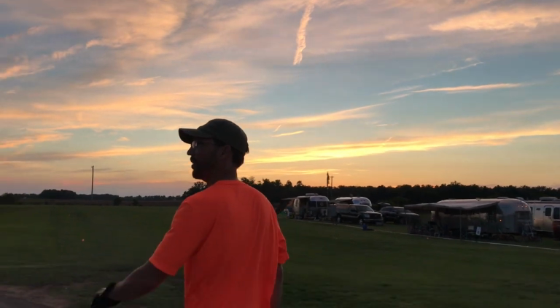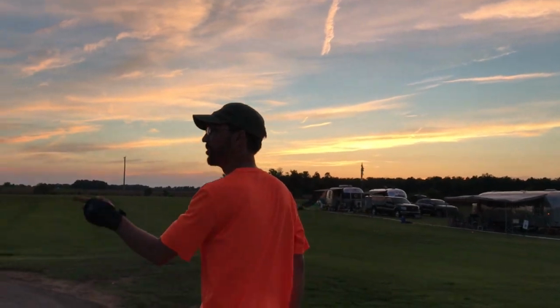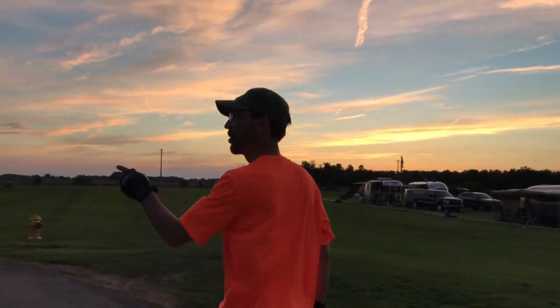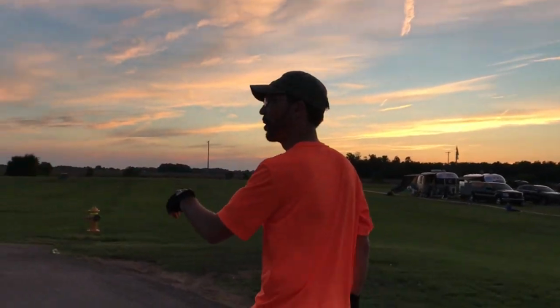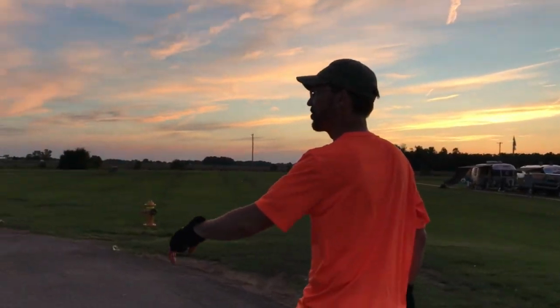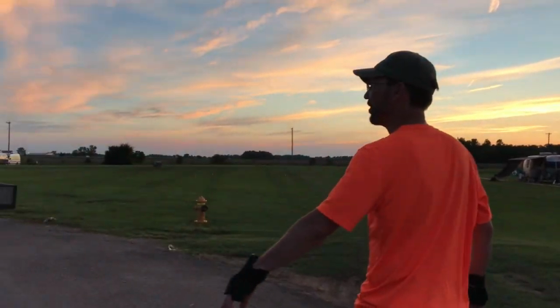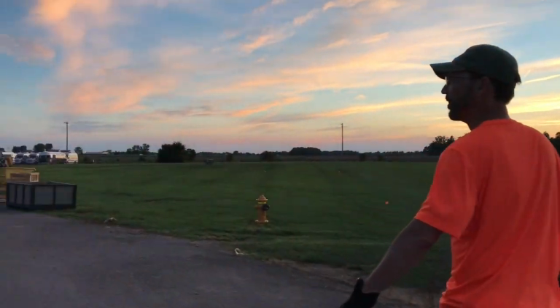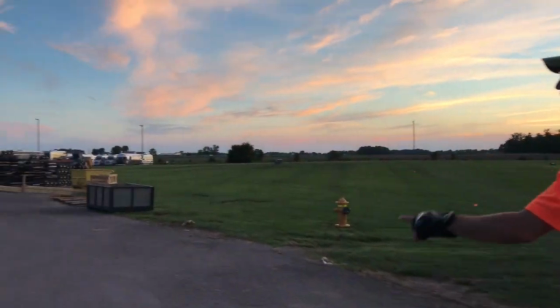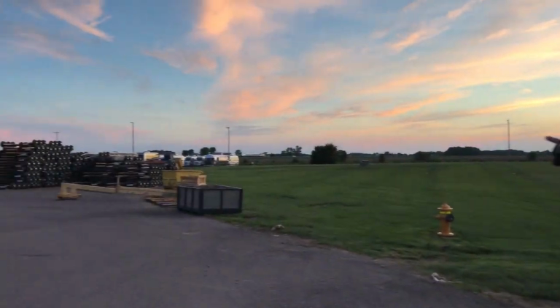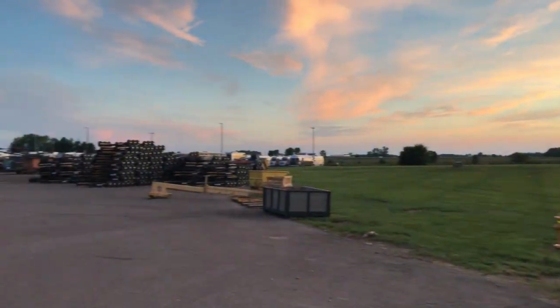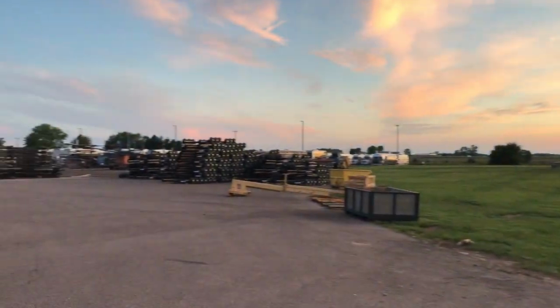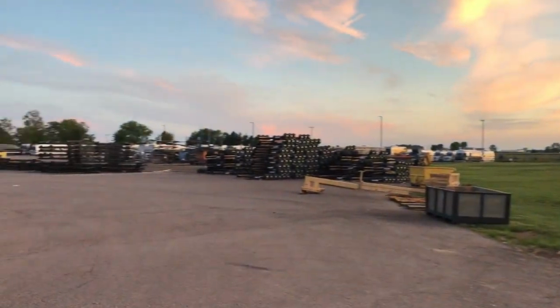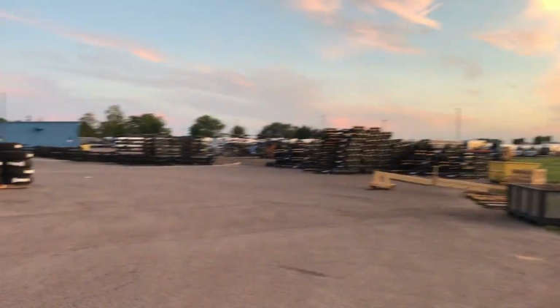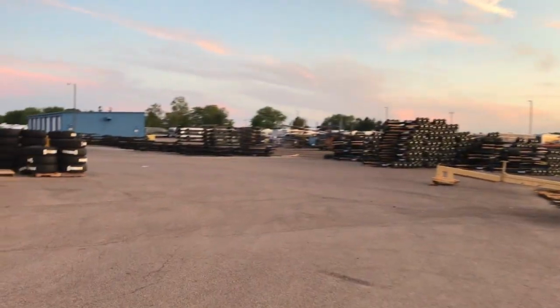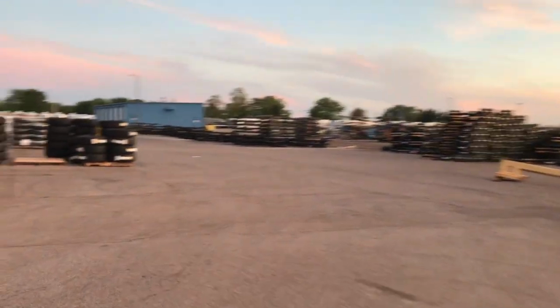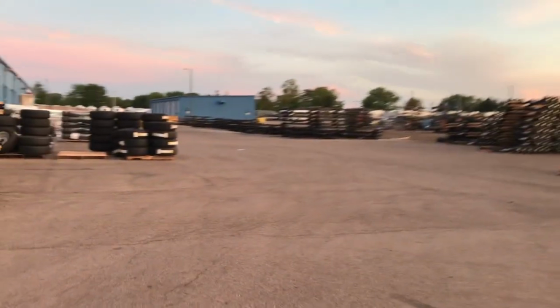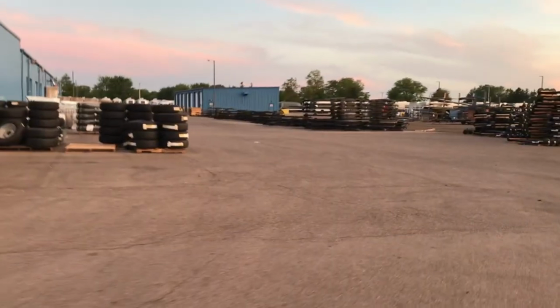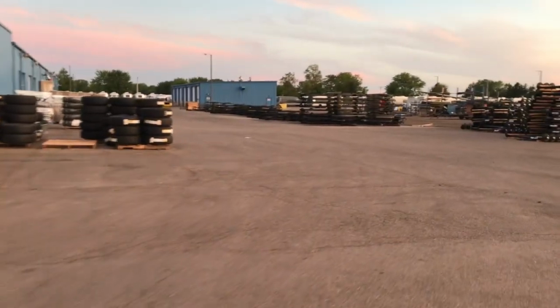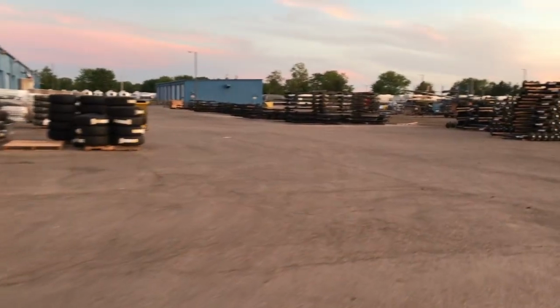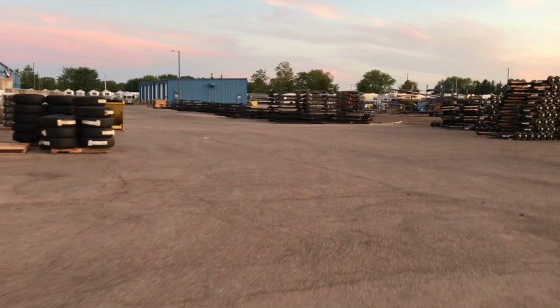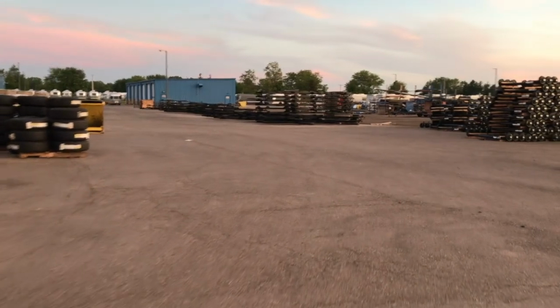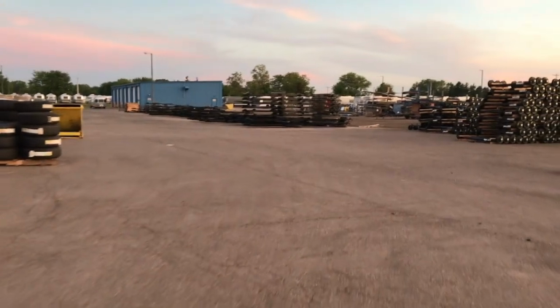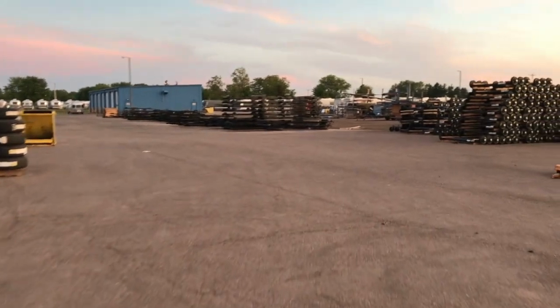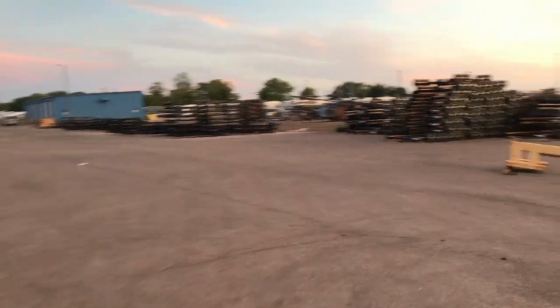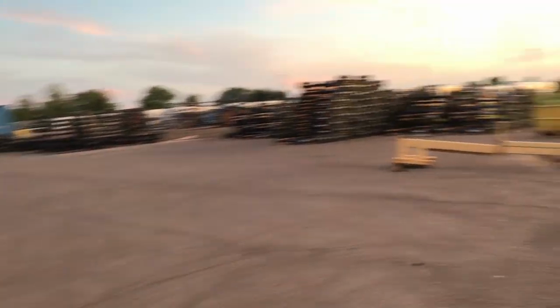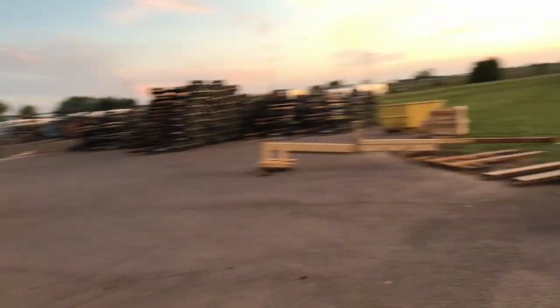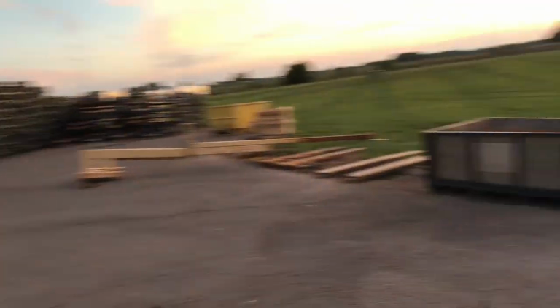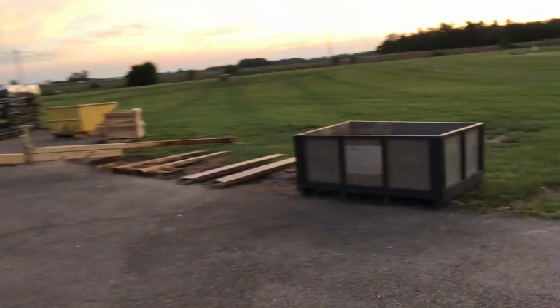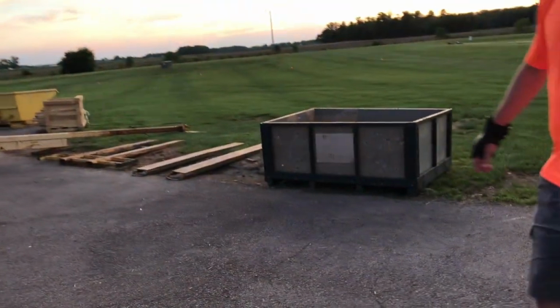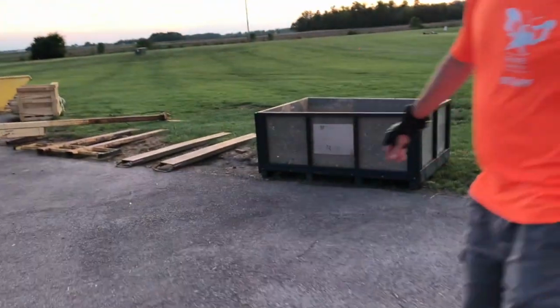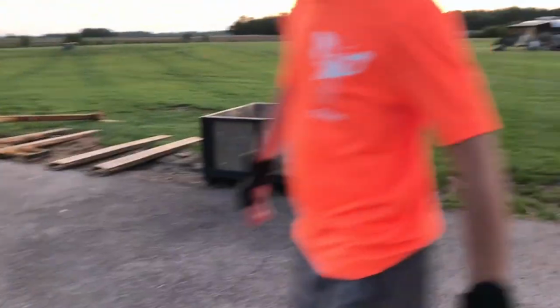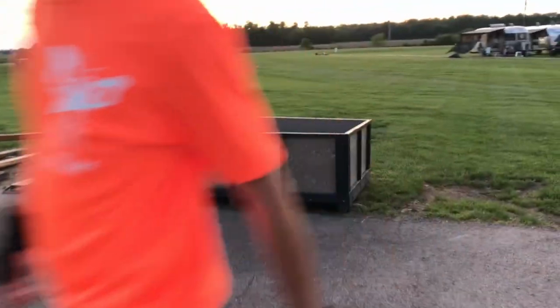And here's all the parts — axles and tires and things. We're not supposed to go any further this way, so we'll have to turn around.